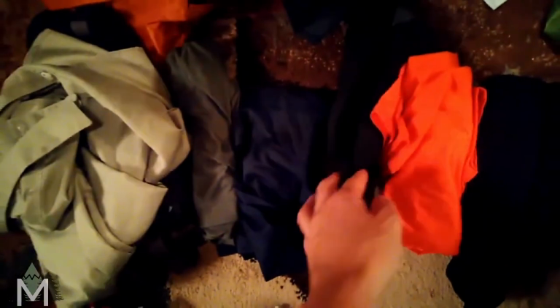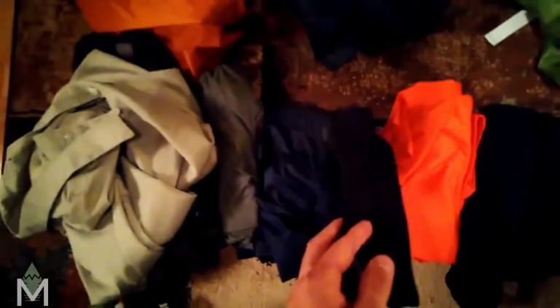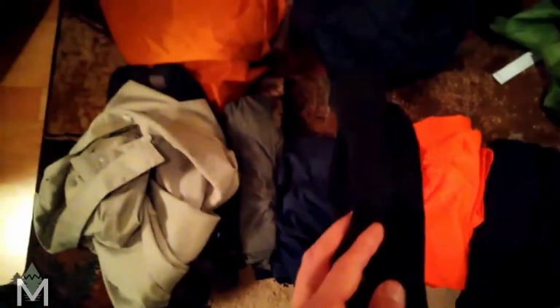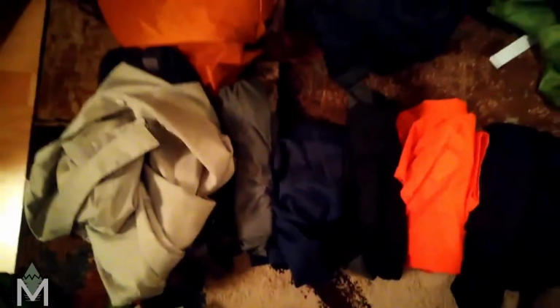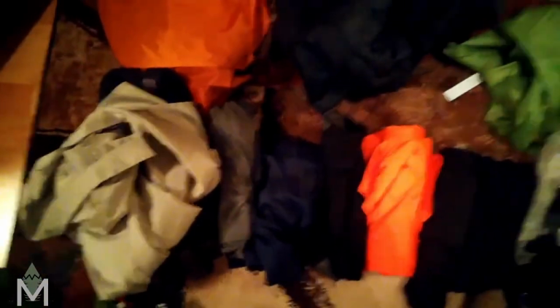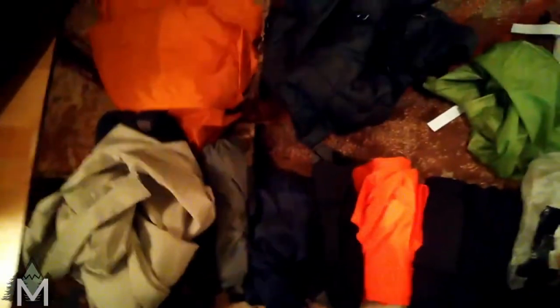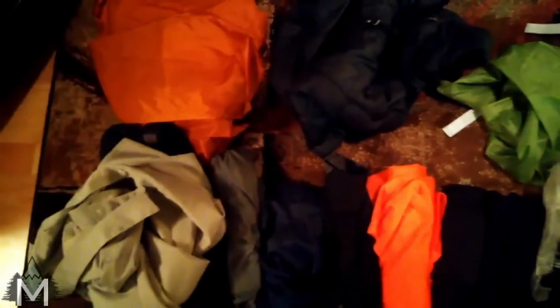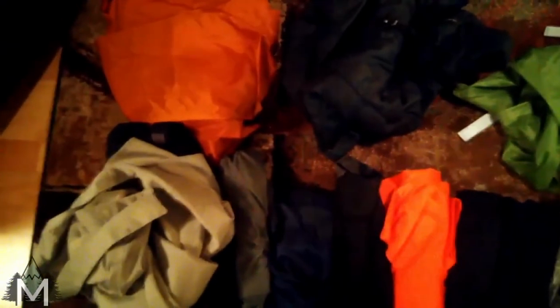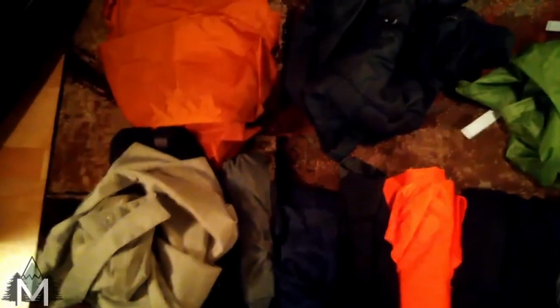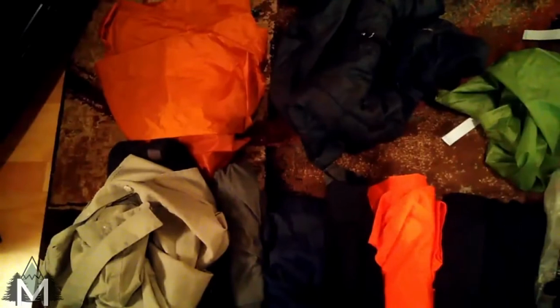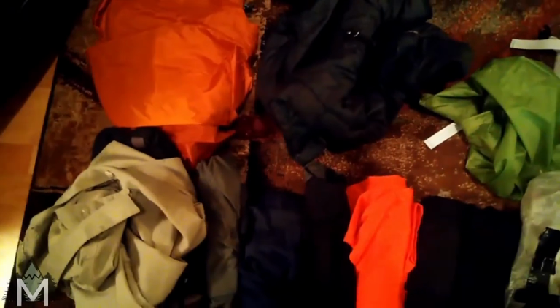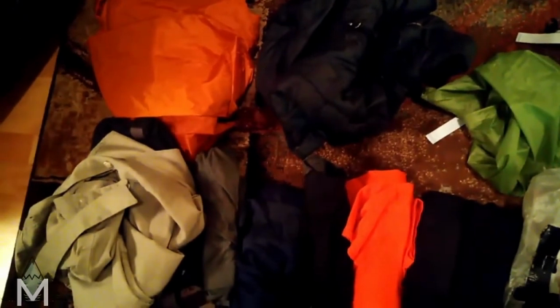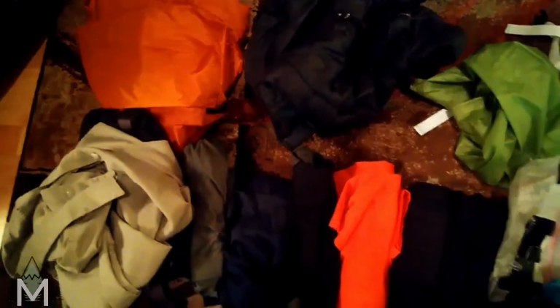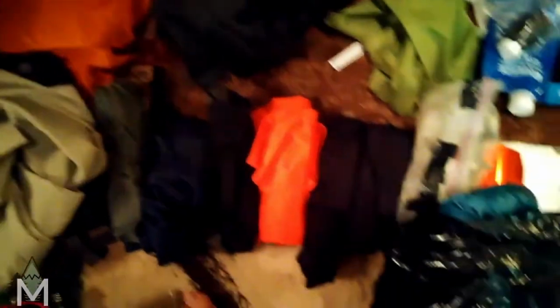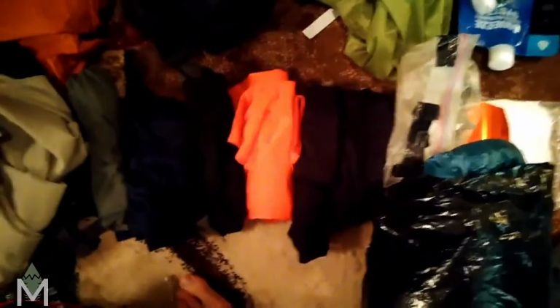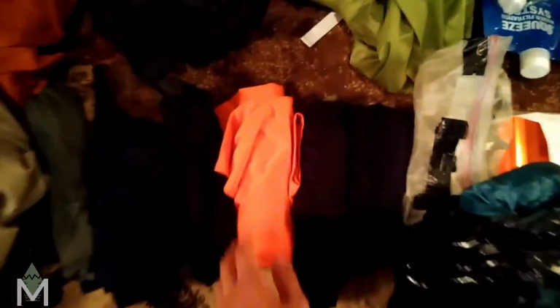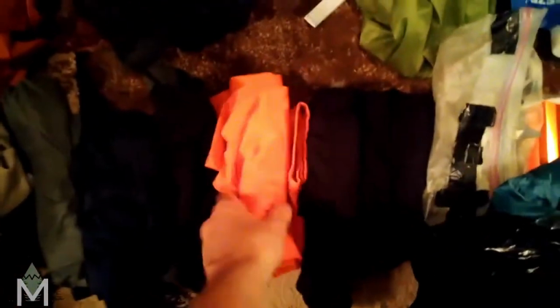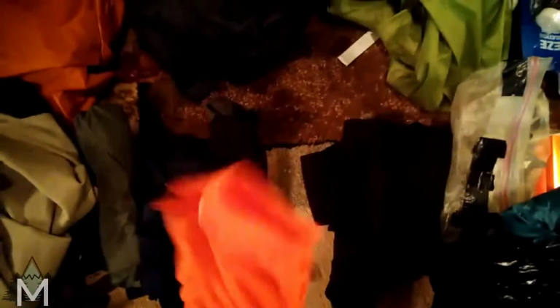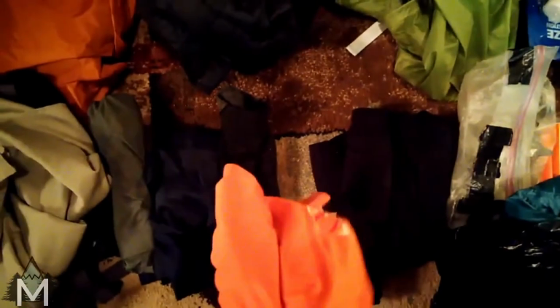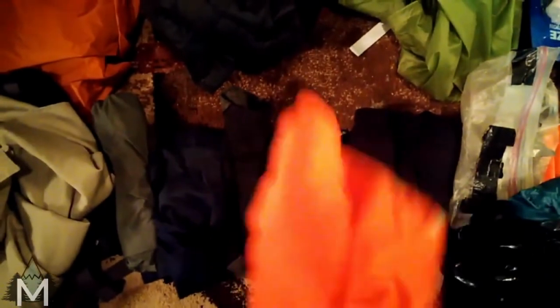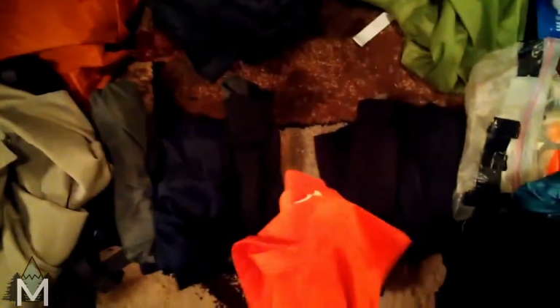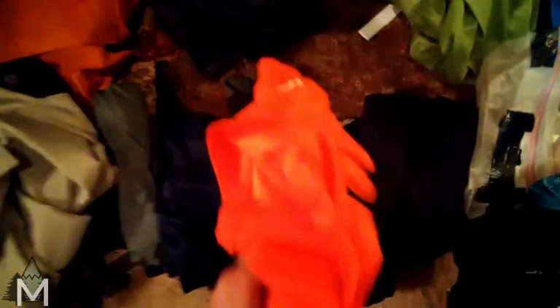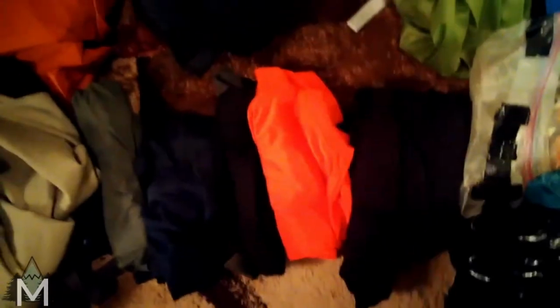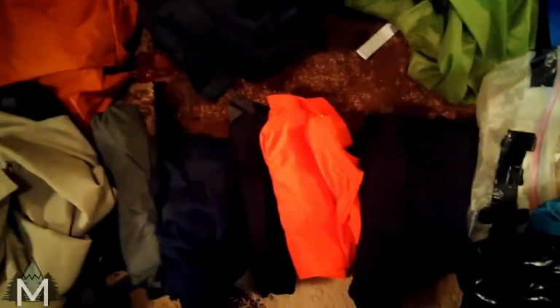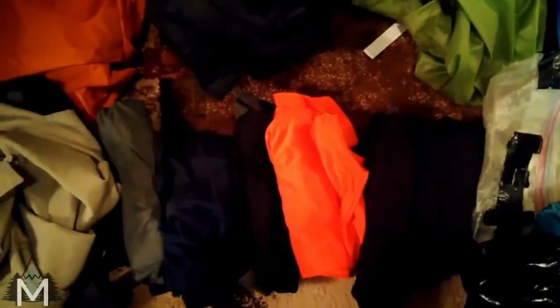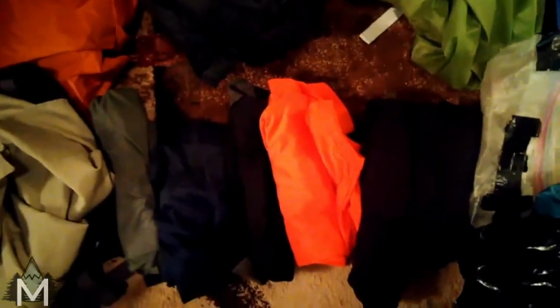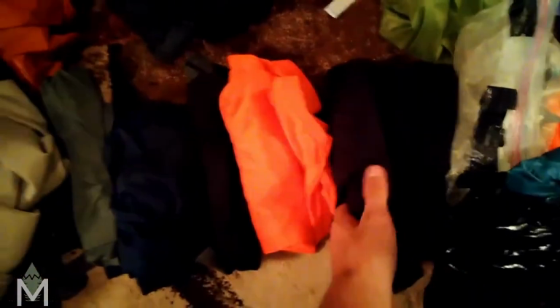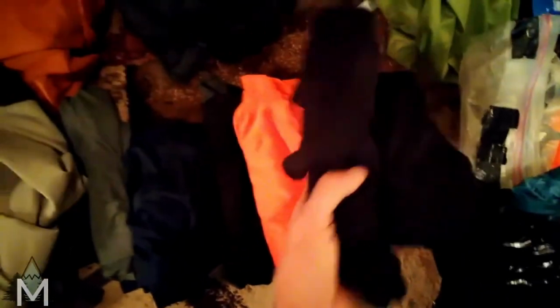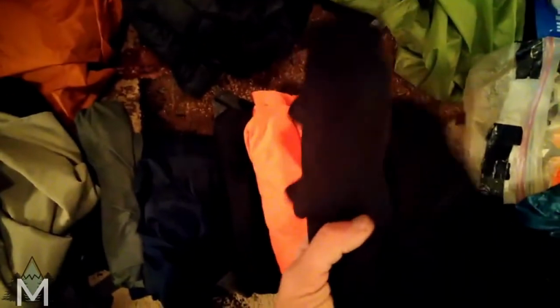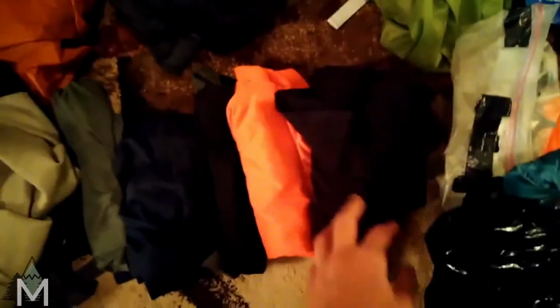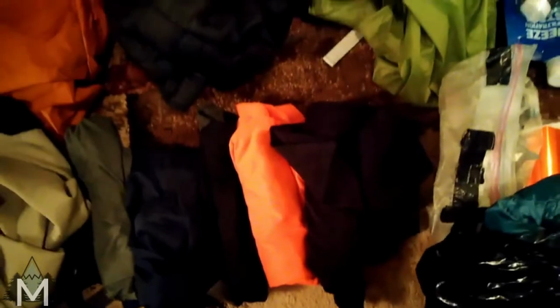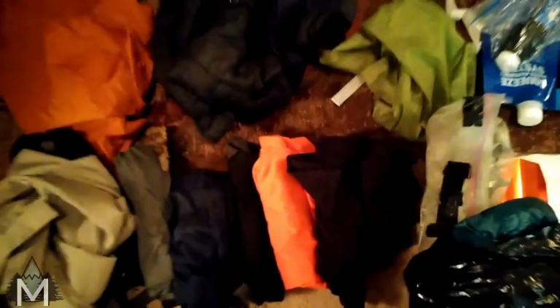I have some Darn Tough socks, which are amazing. I'll wear one and pack one, maybe have a clean pair for the evening. And then I've got a thermal shirt for sleeping and some leggings for sleeping, or if it gets cold.